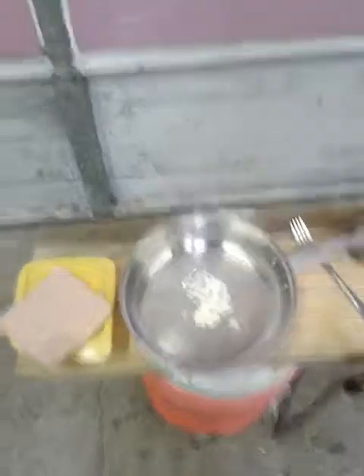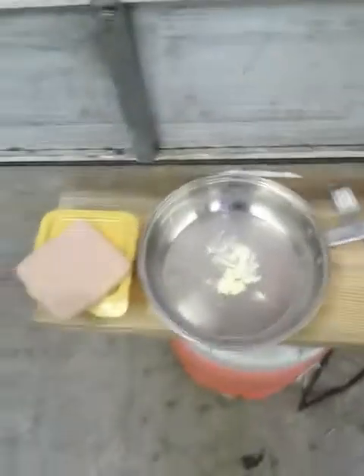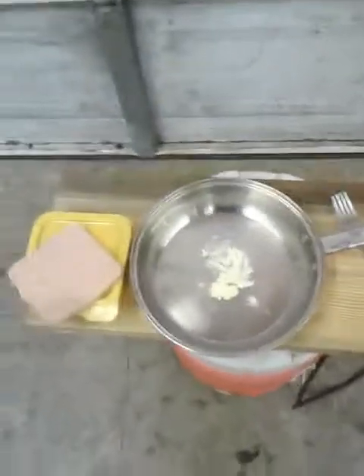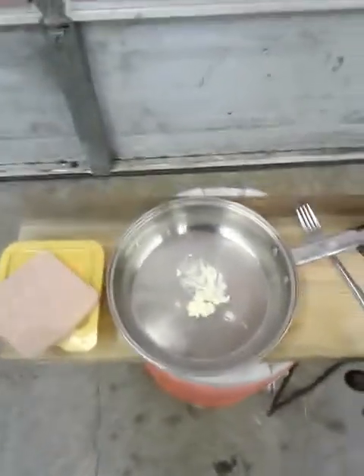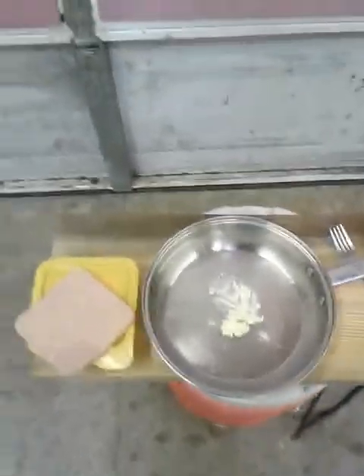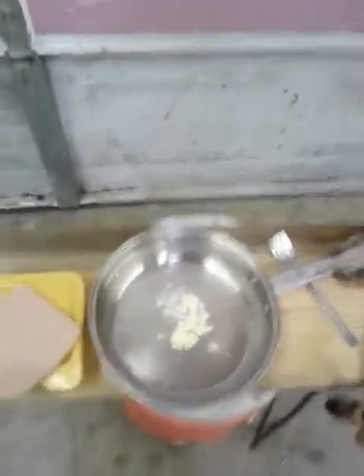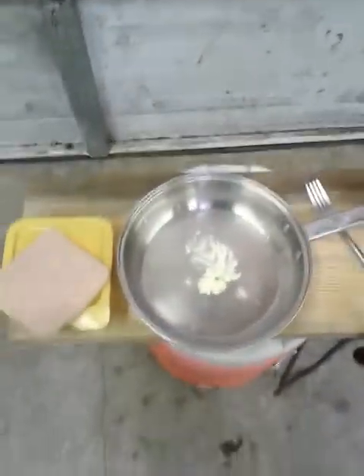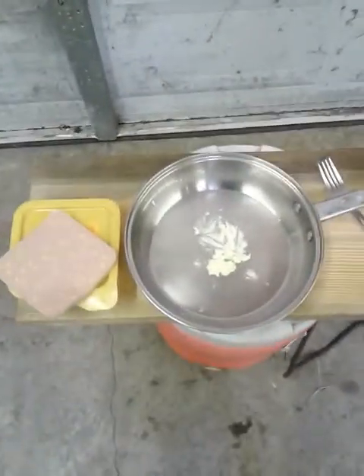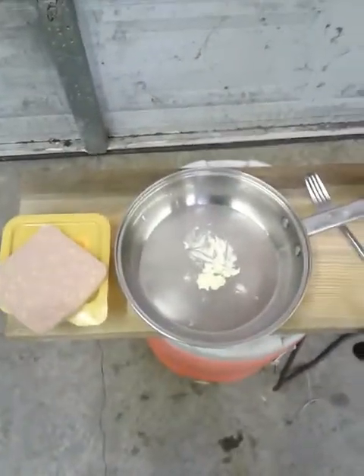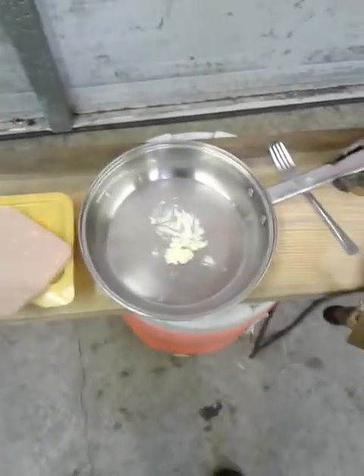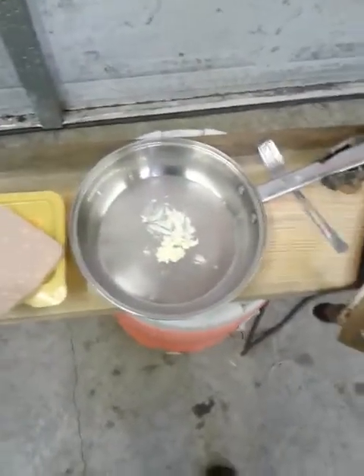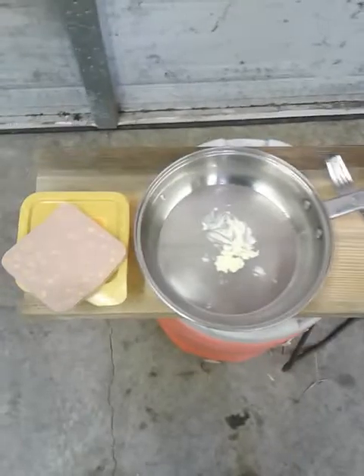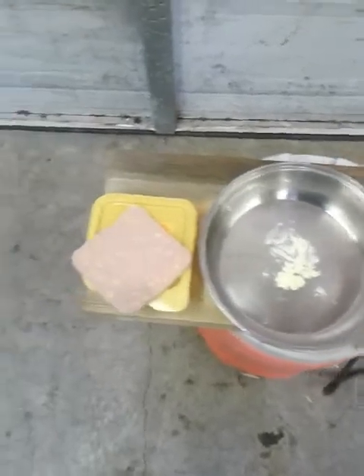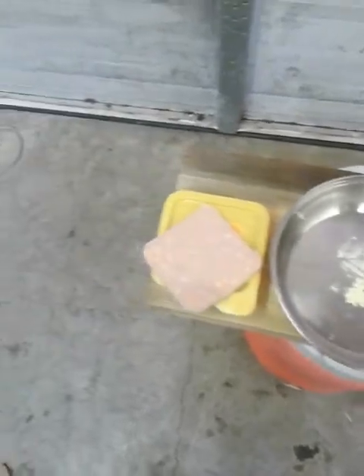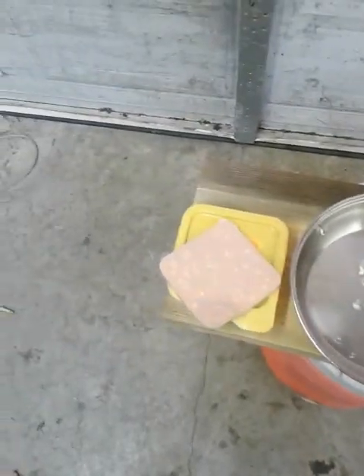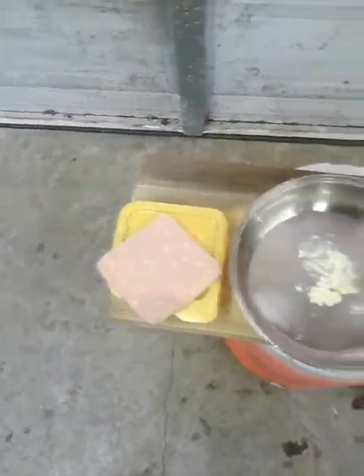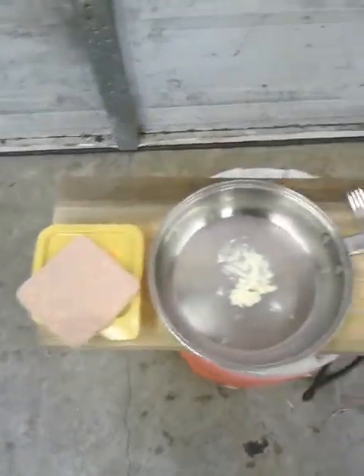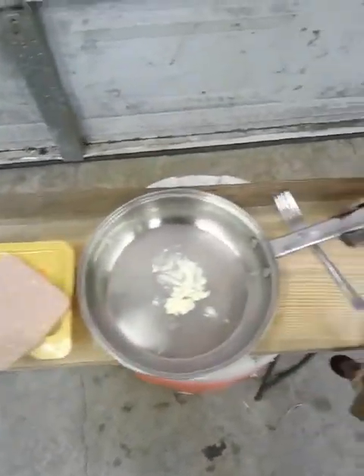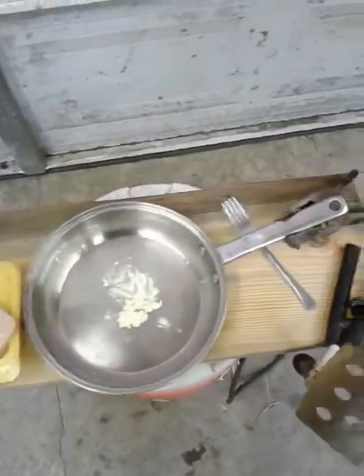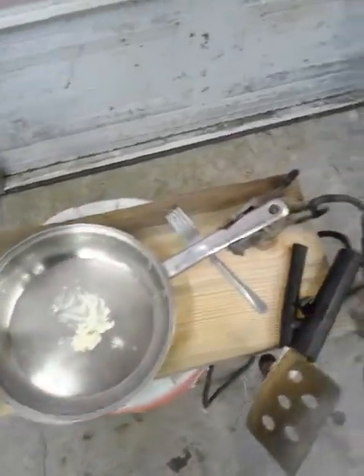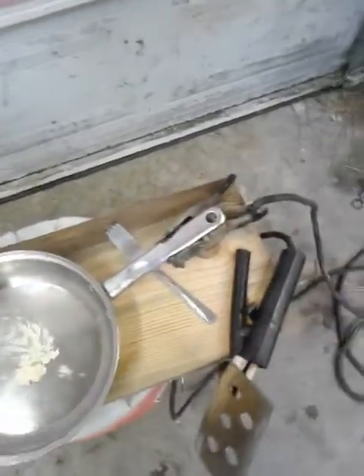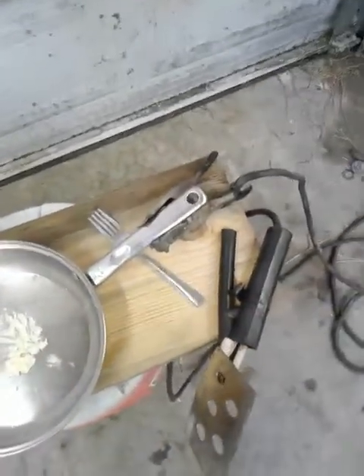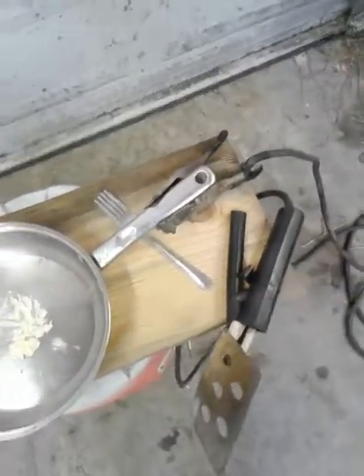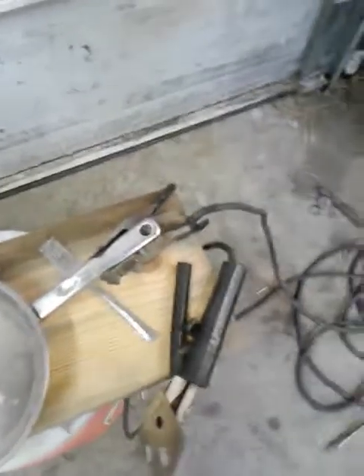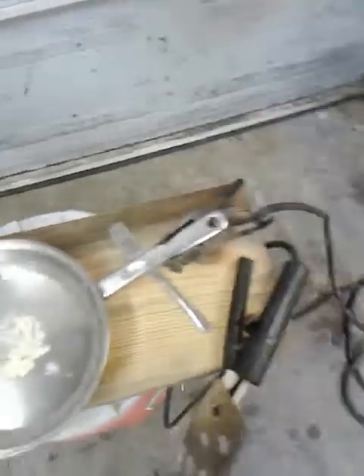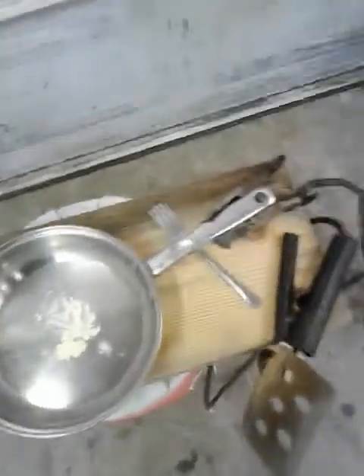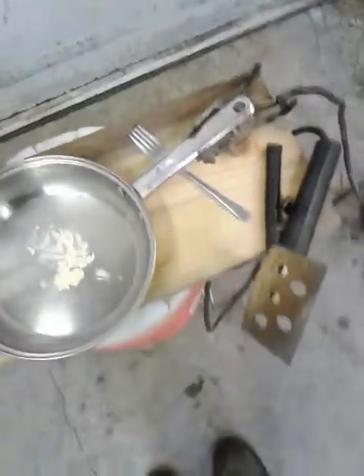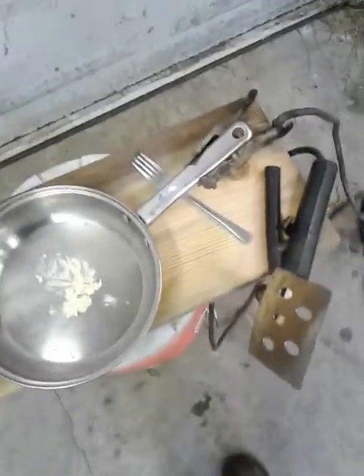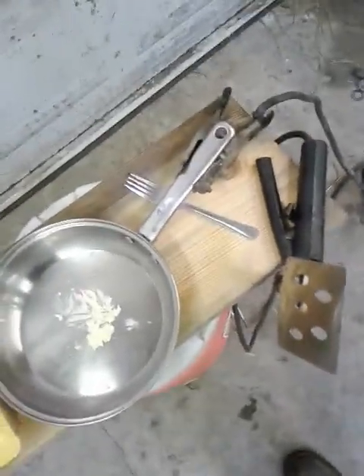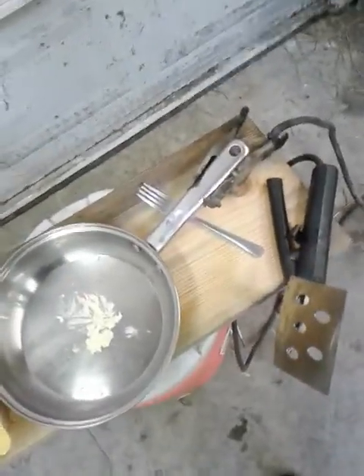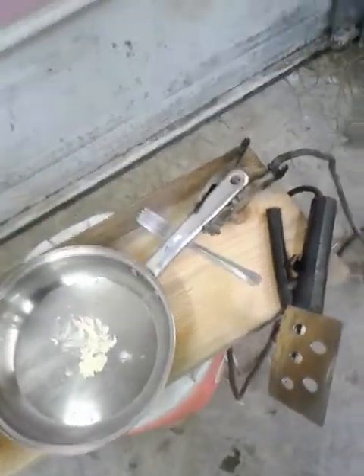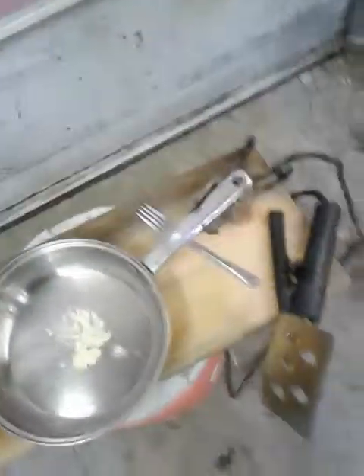Hey guys, I promised to show you a little video of cooking with a welder. Let's go do hamburgers, but I don't have any hamburger meat handy. You can do this with any meat. Let's see how this is gonna come out.